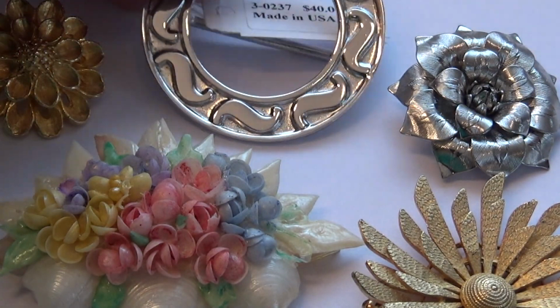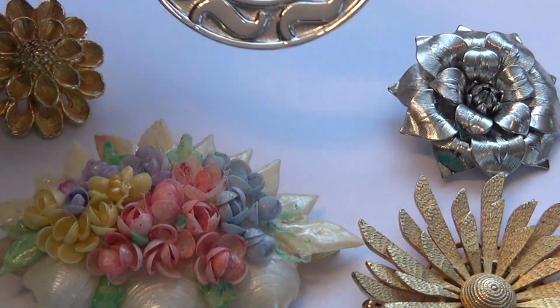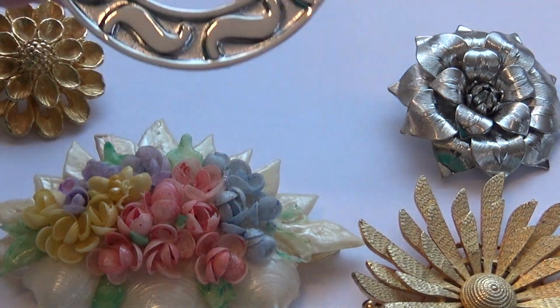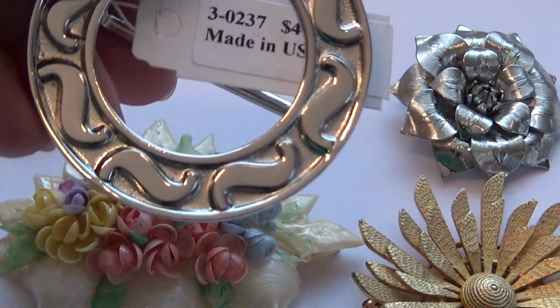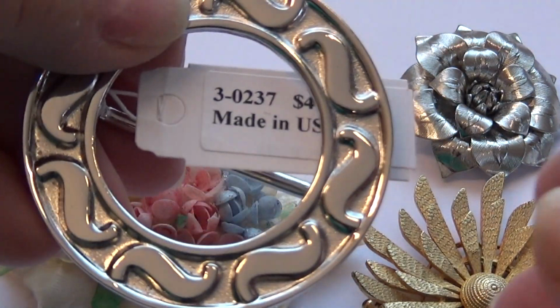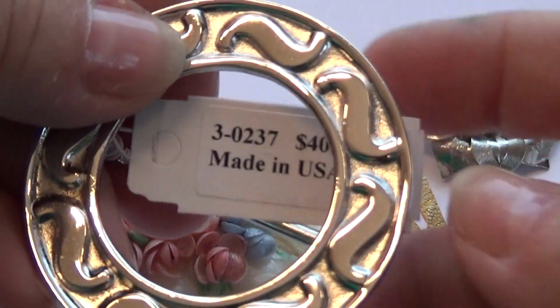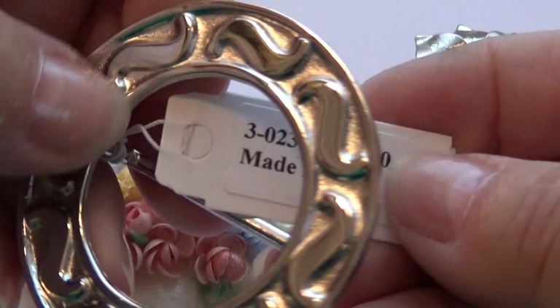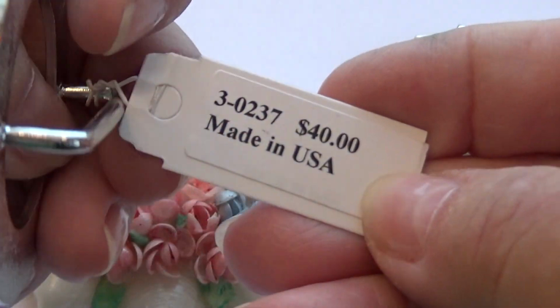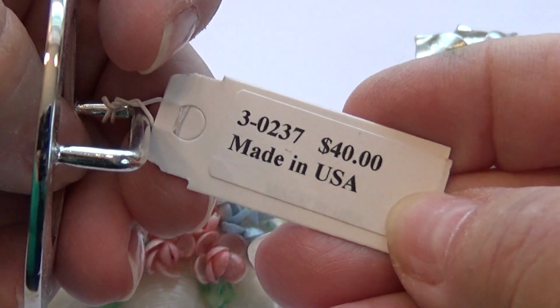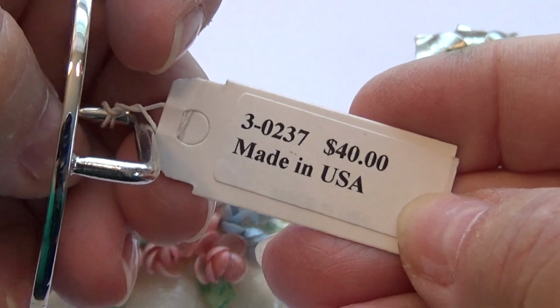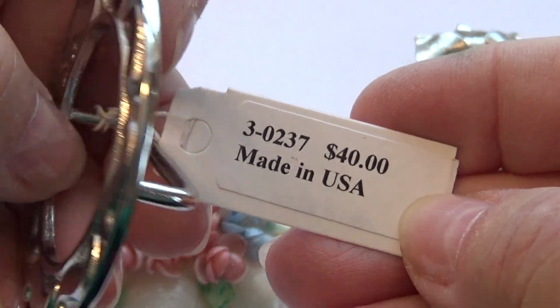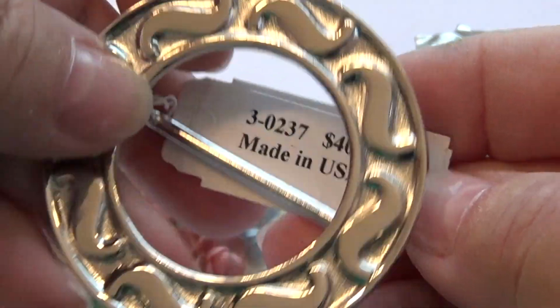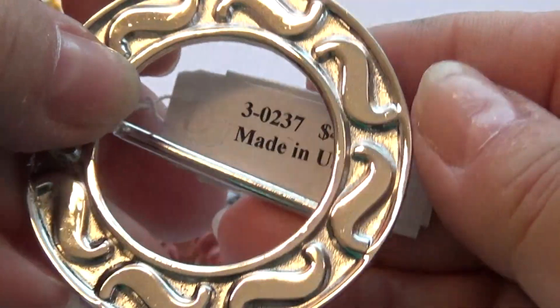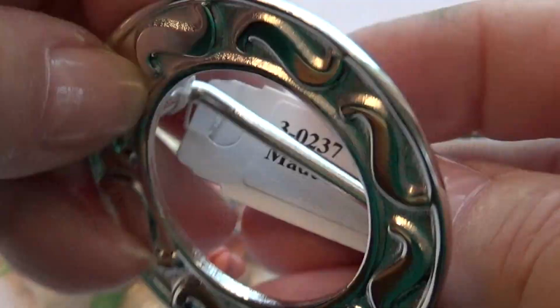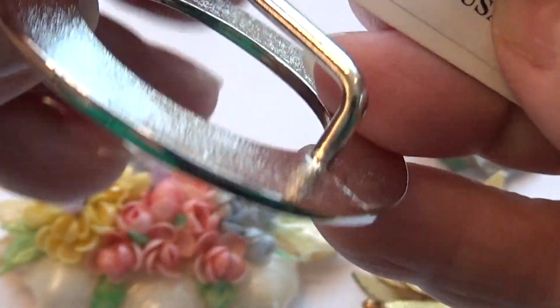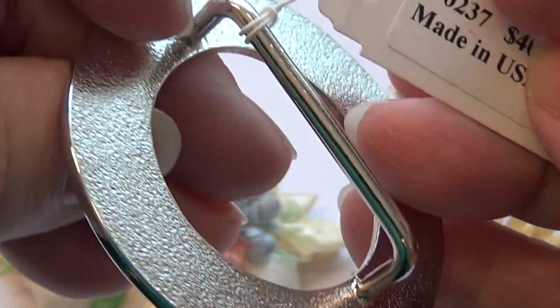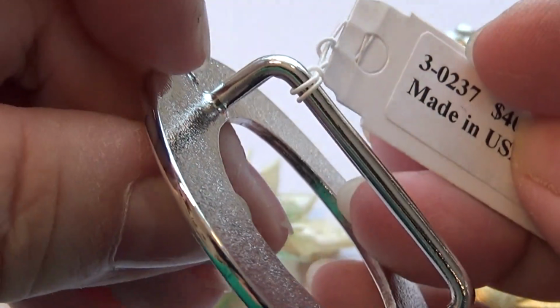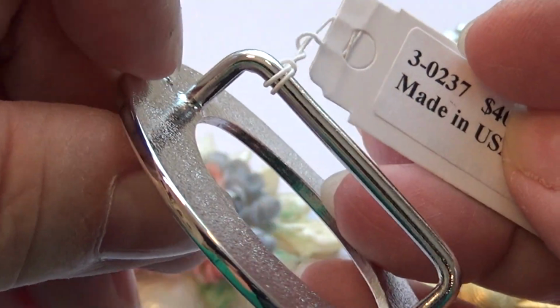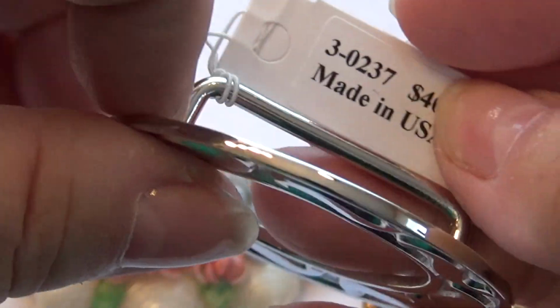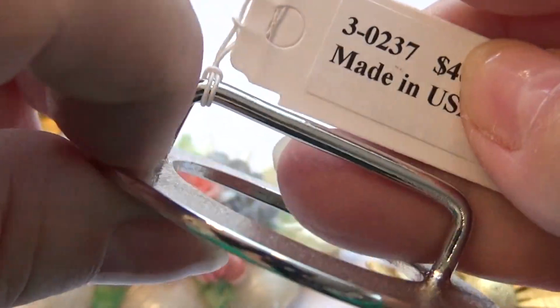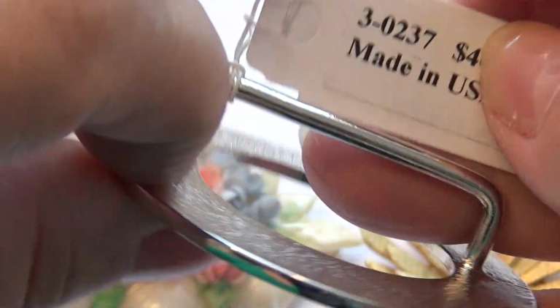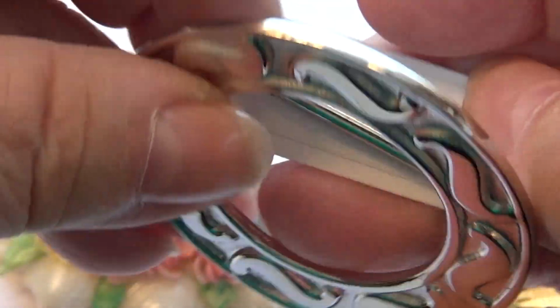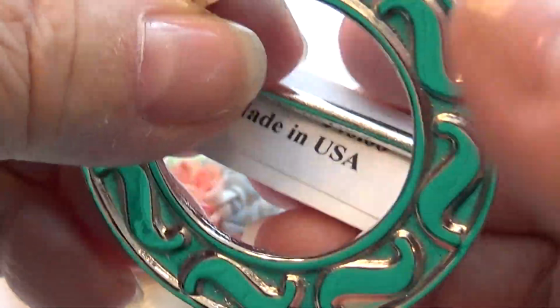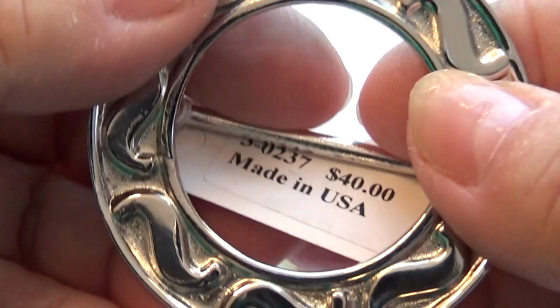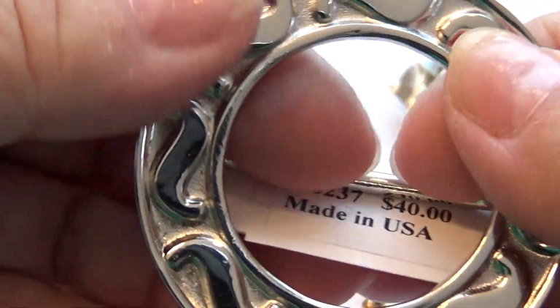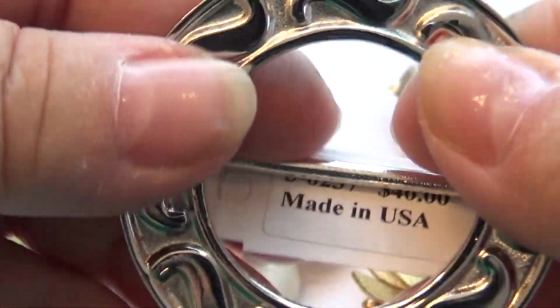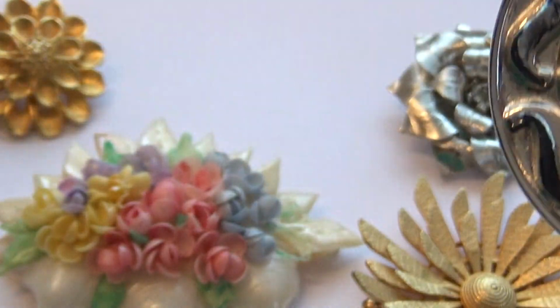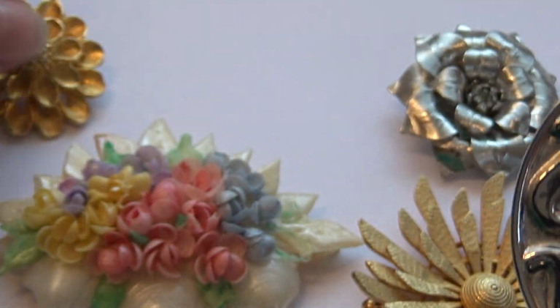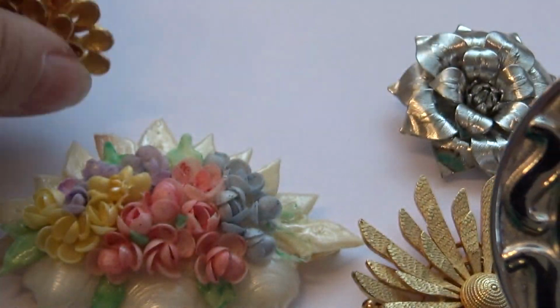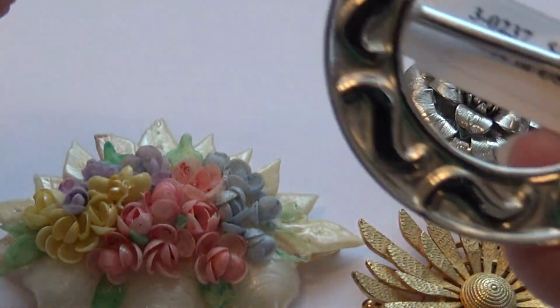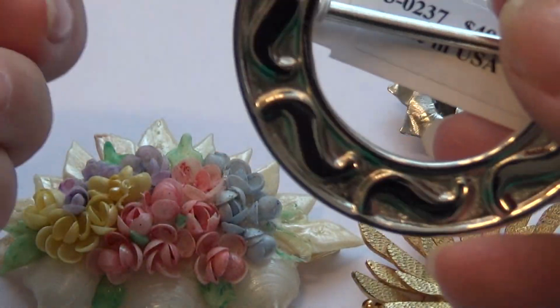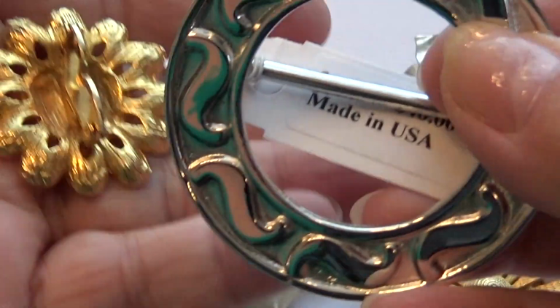This one here — price is still on it. $40. Made in USA. It's more like a buckle, a buckle for your top. That's why they got a different backing.